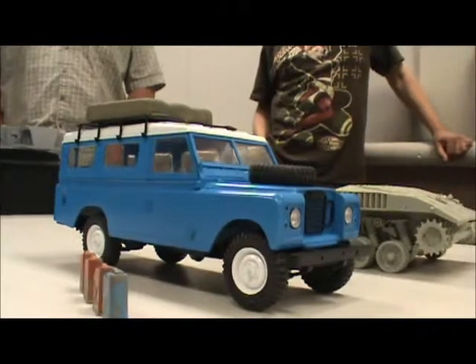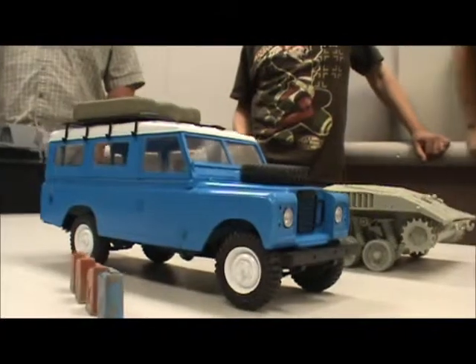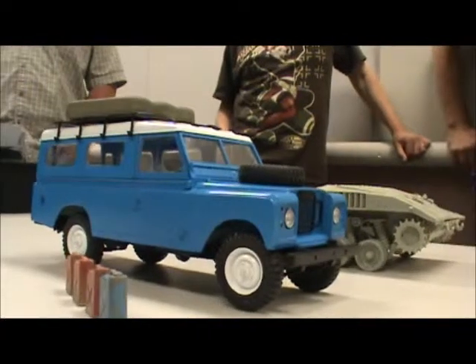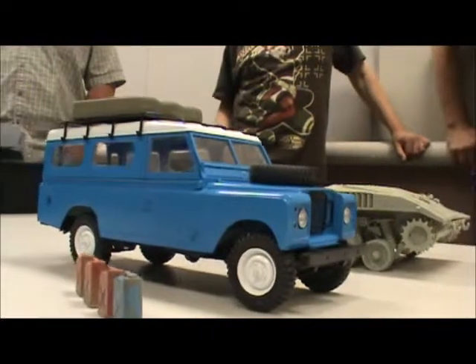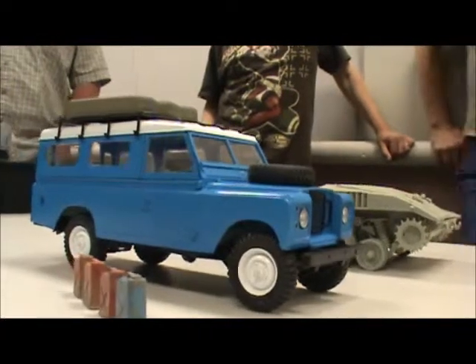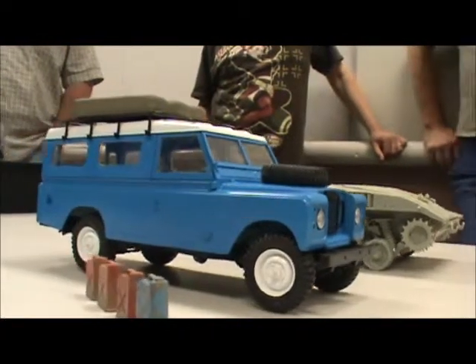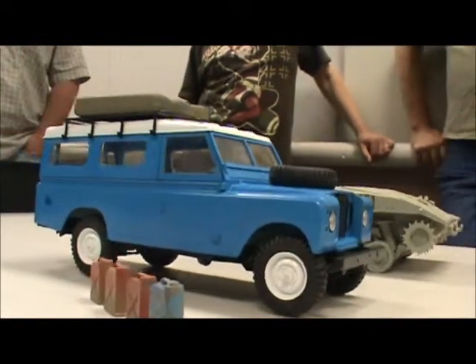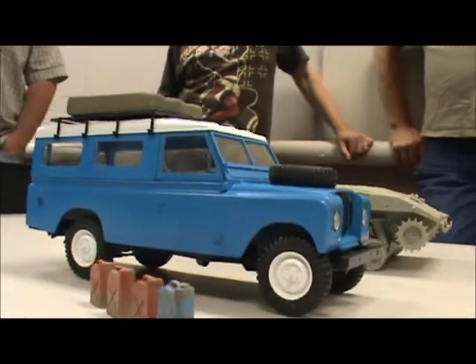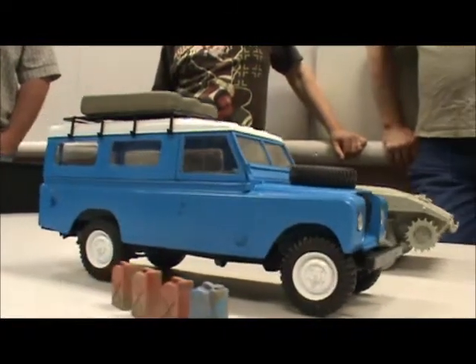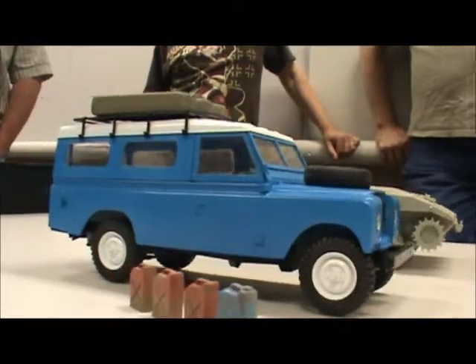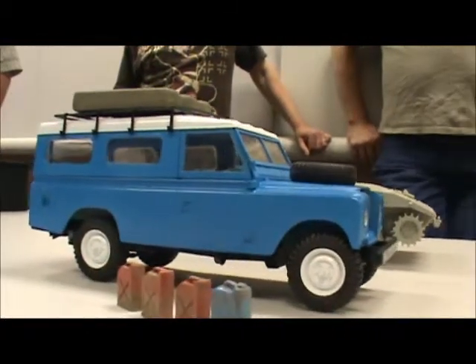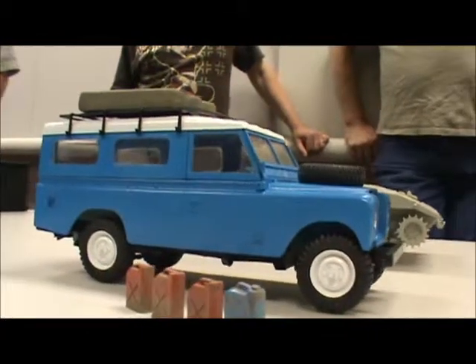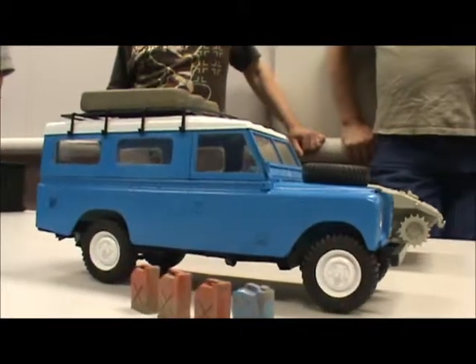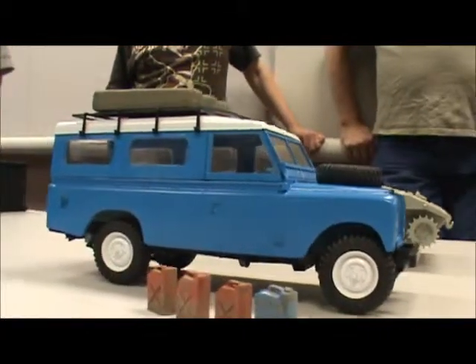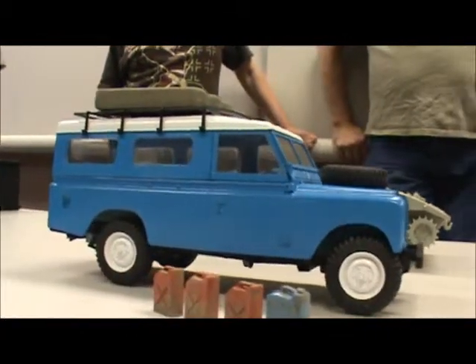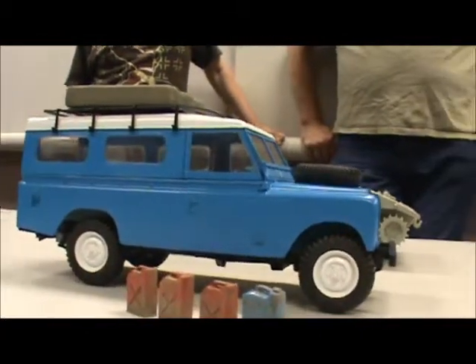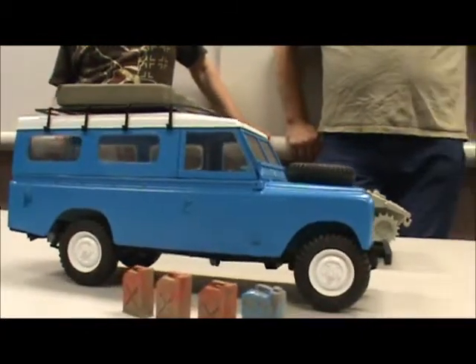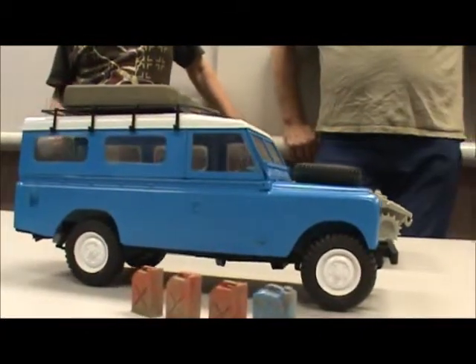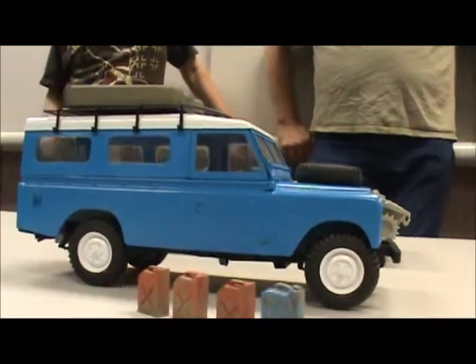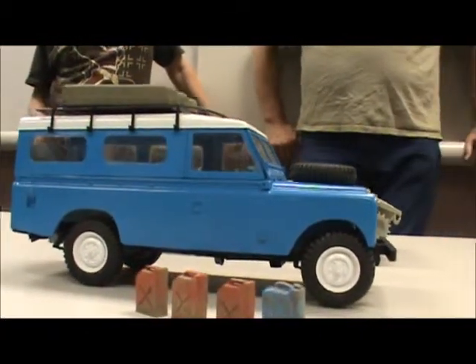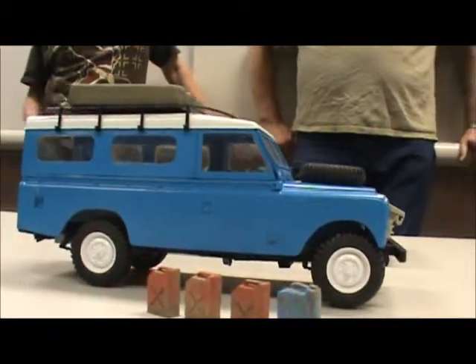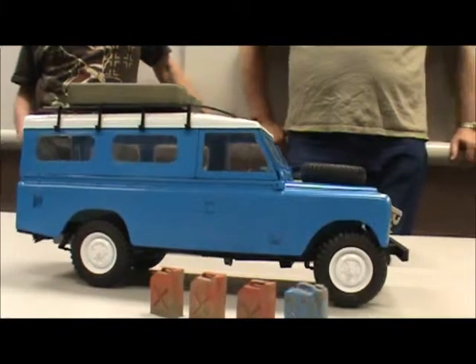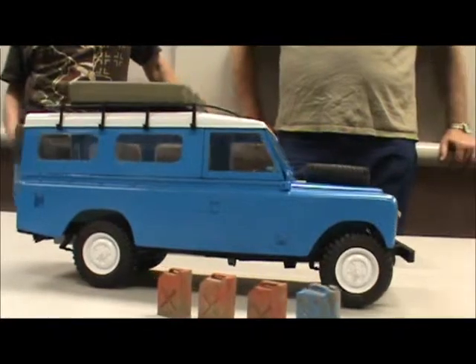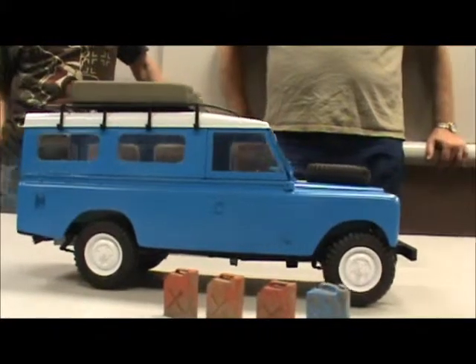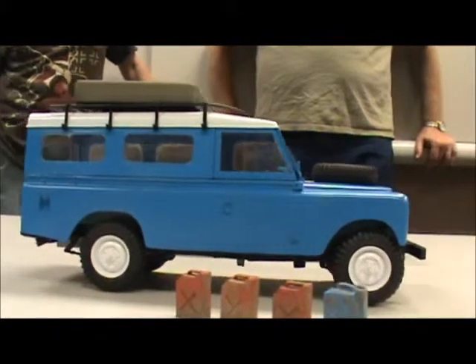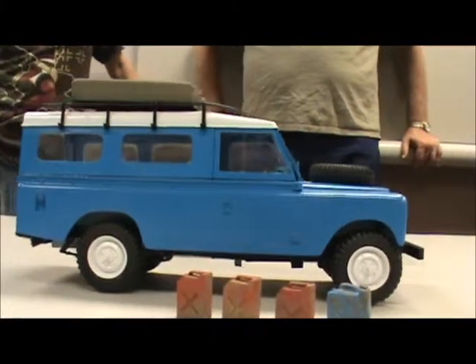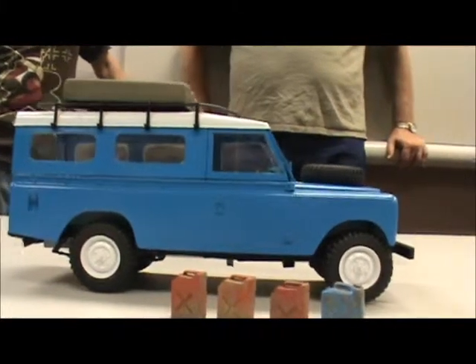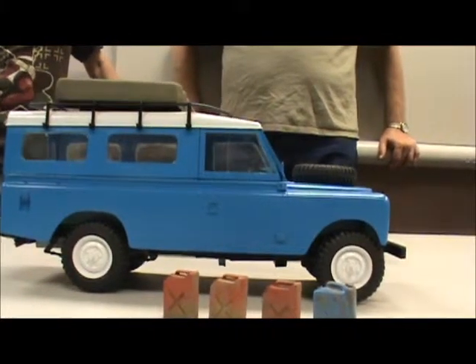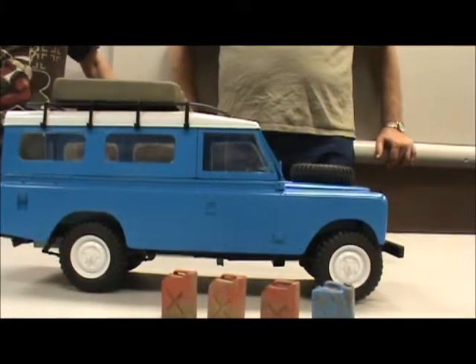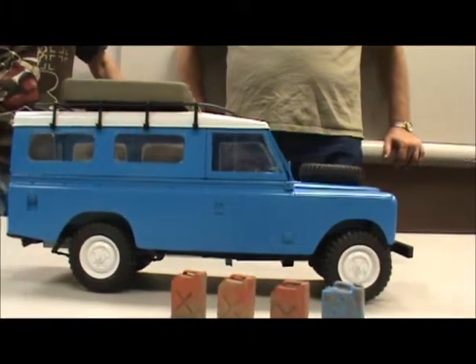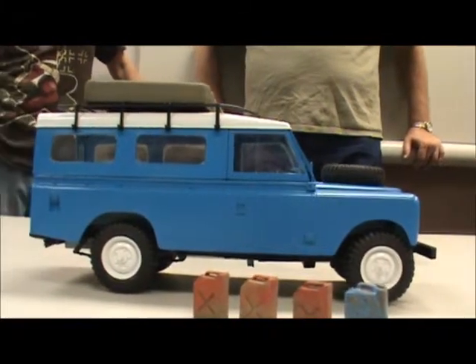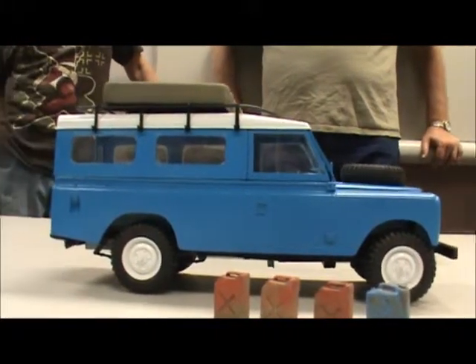The Land Rover's coming along, finally. The 1:24 scale — it's Larry, Land Rover, yay.